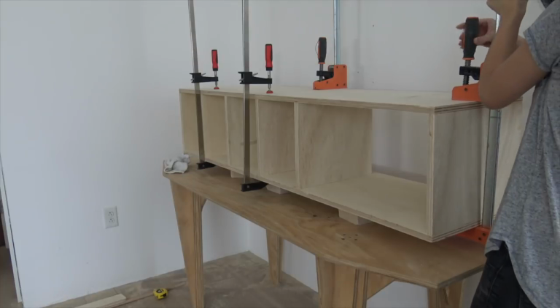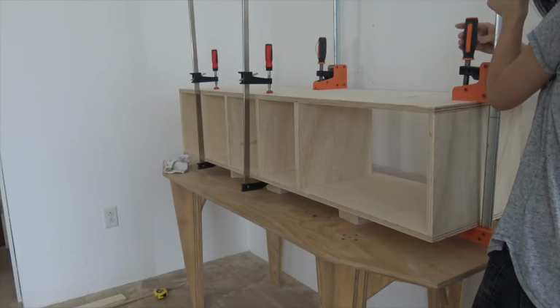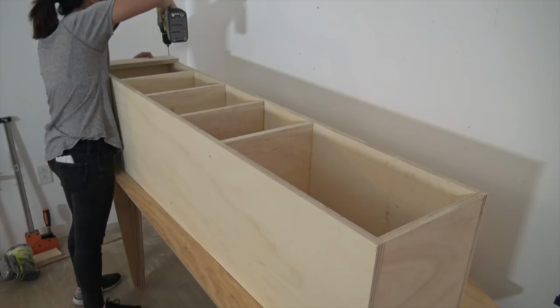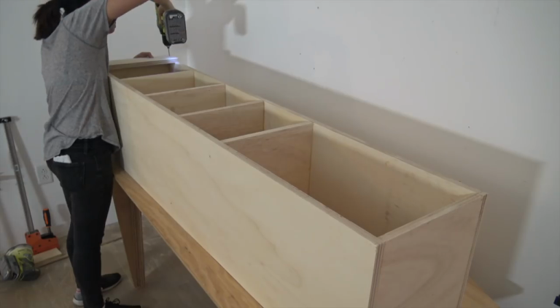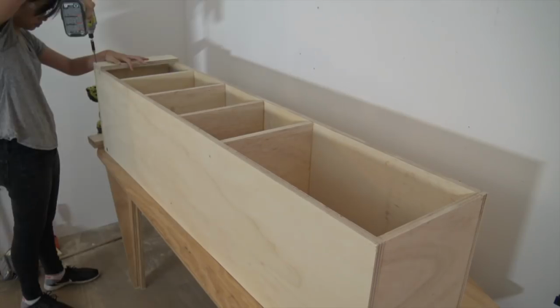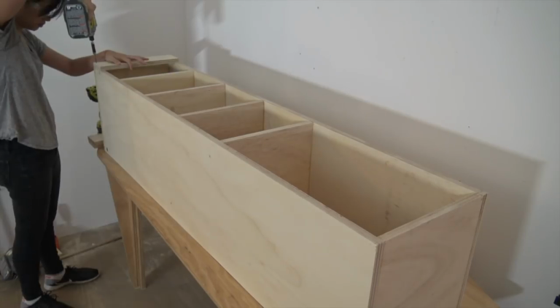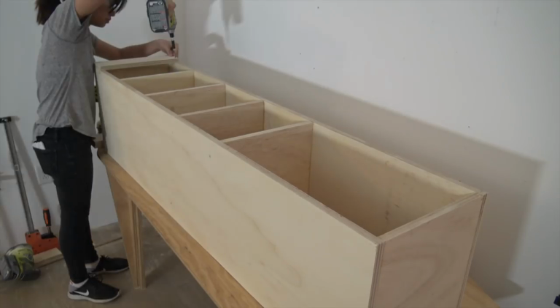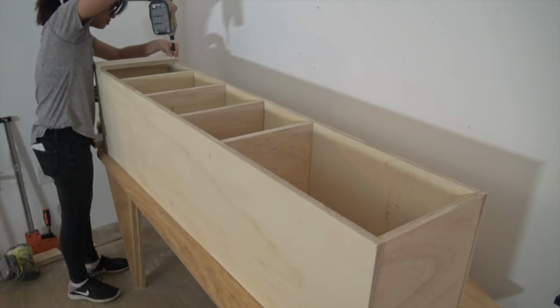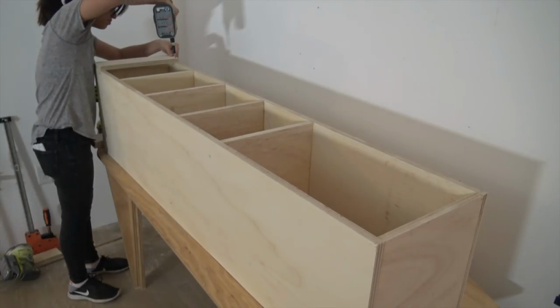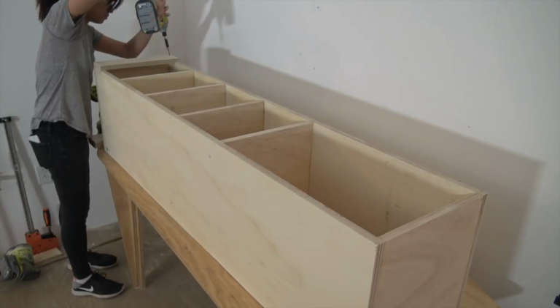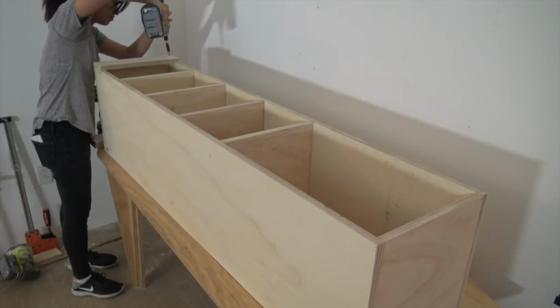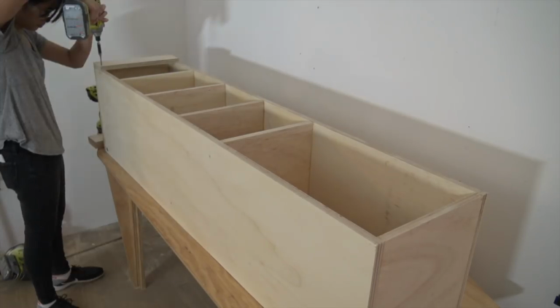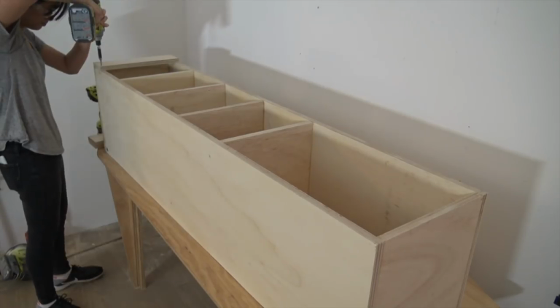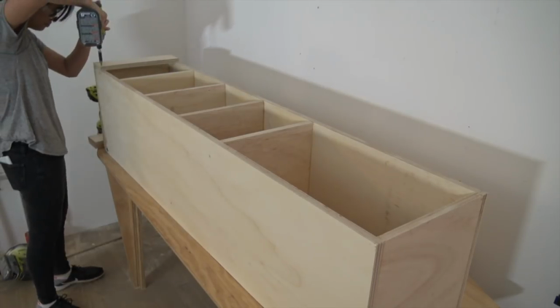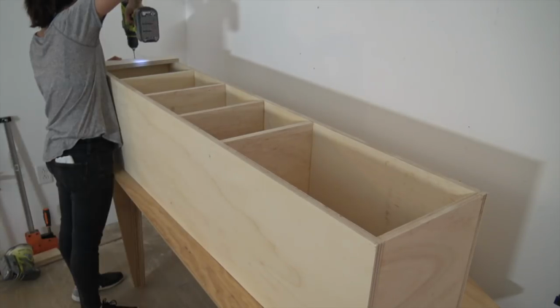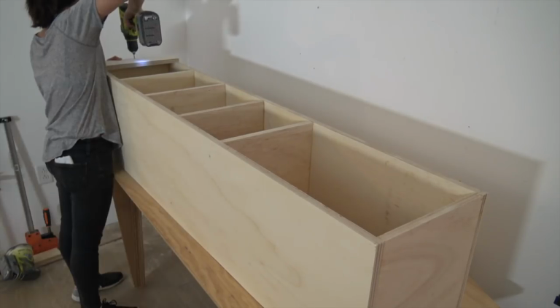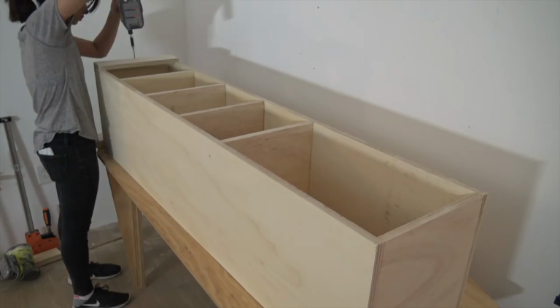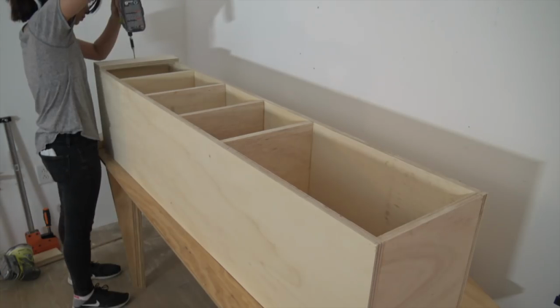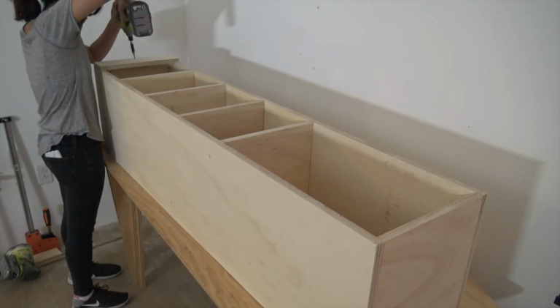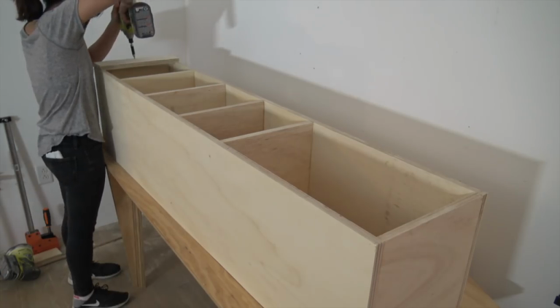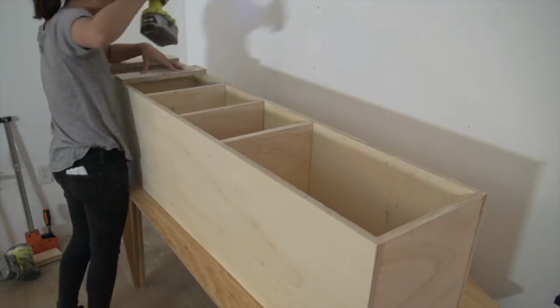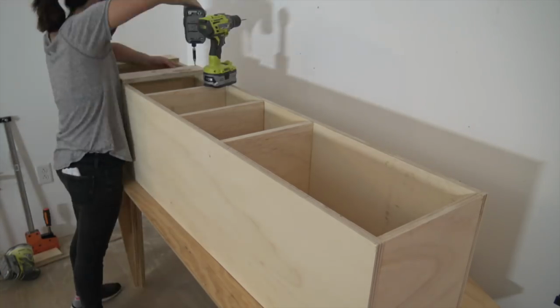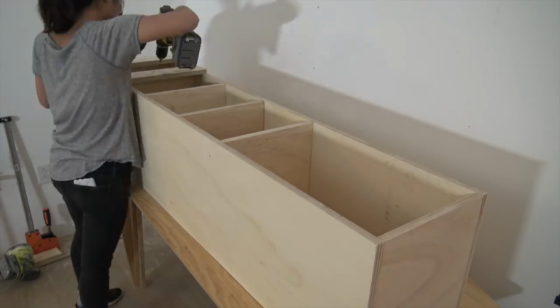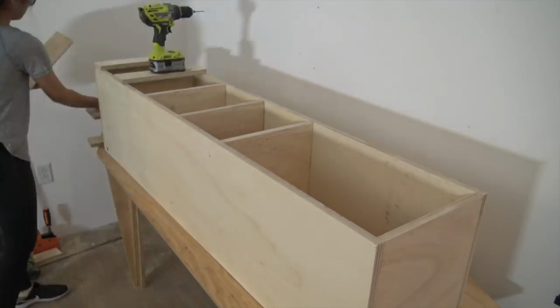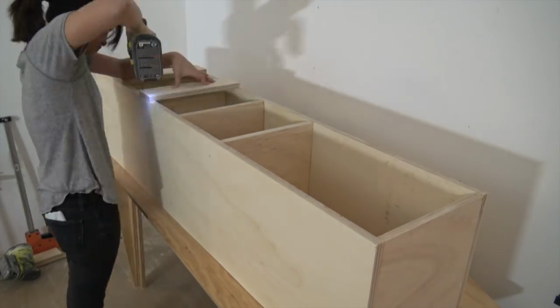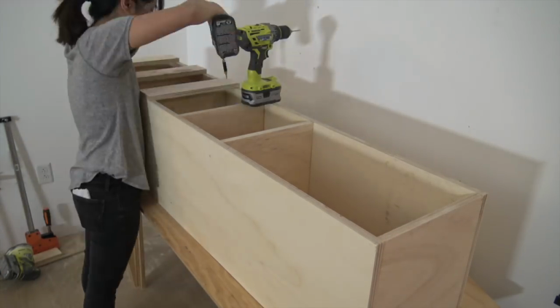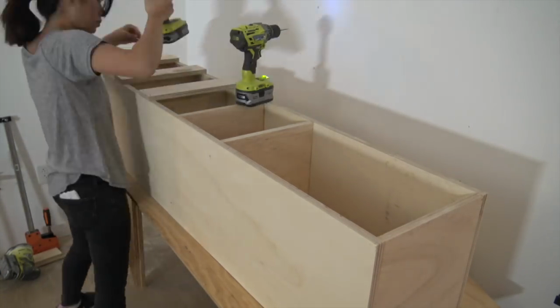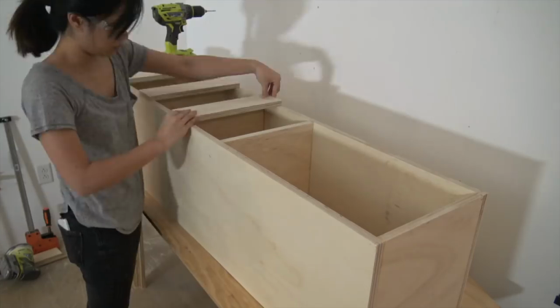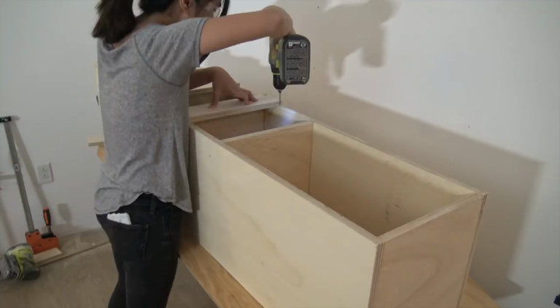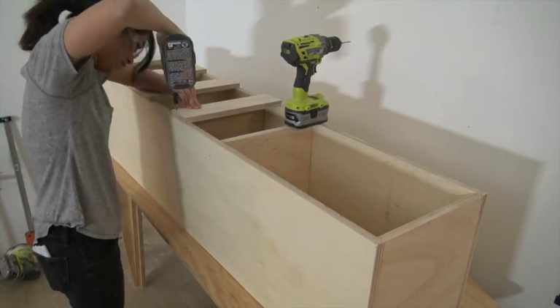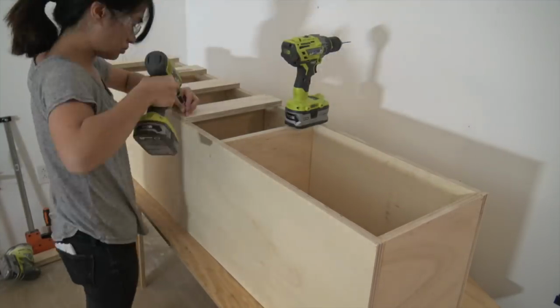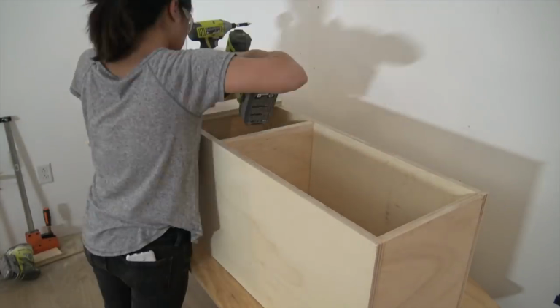I pre-drilled and screwed the supports onto the back. I really wasn't concerned about the screws being exposed in this design because you really won't see them anyways.